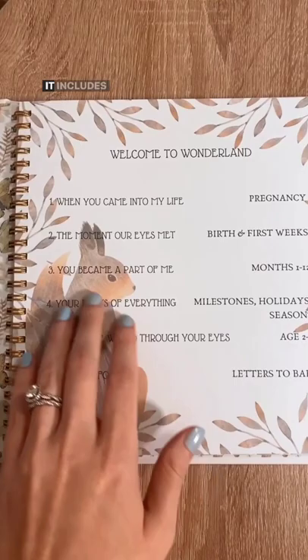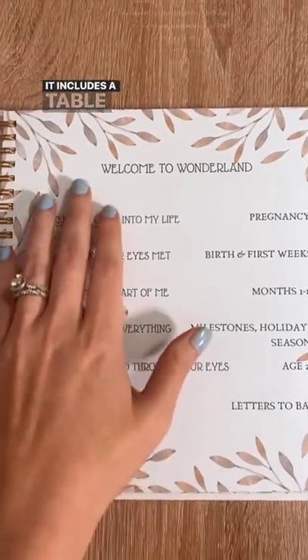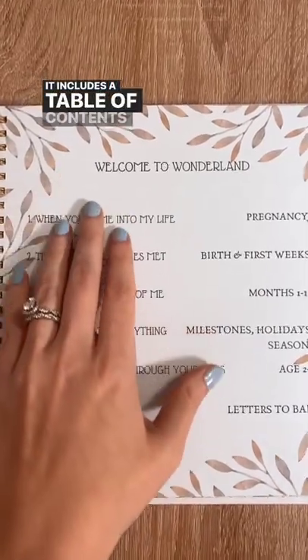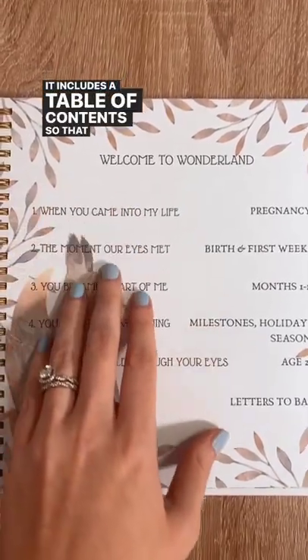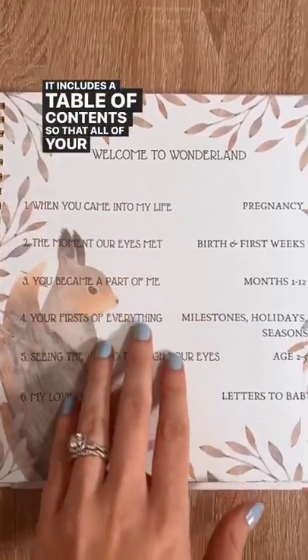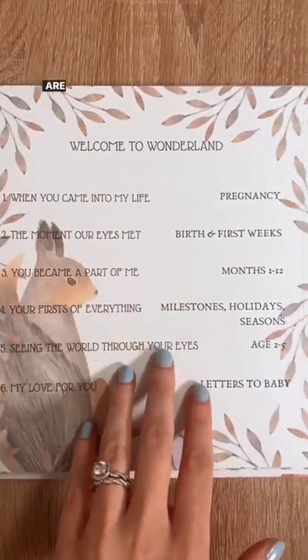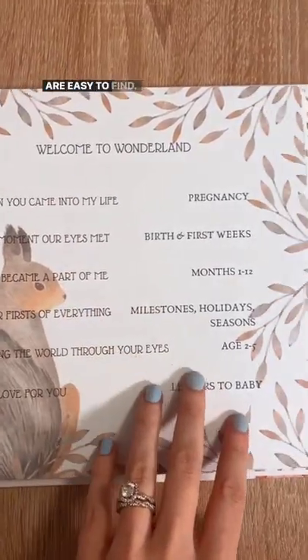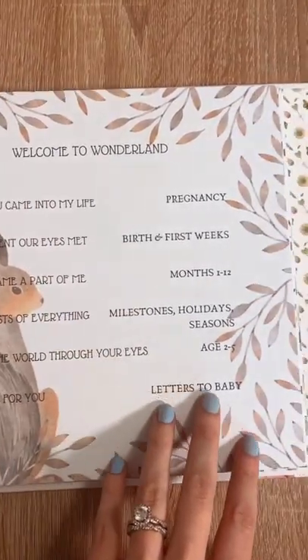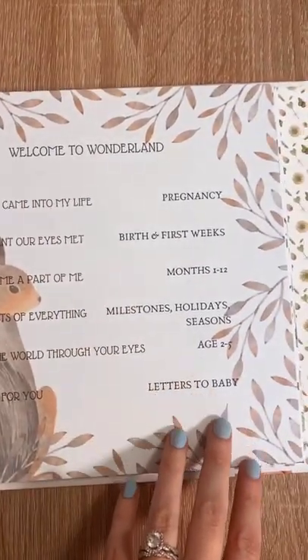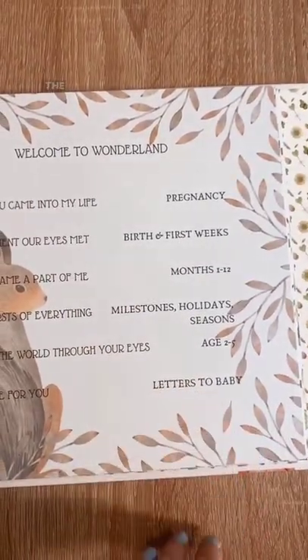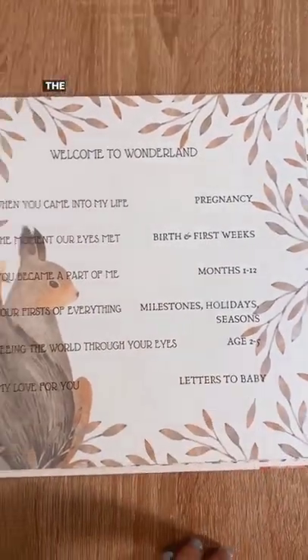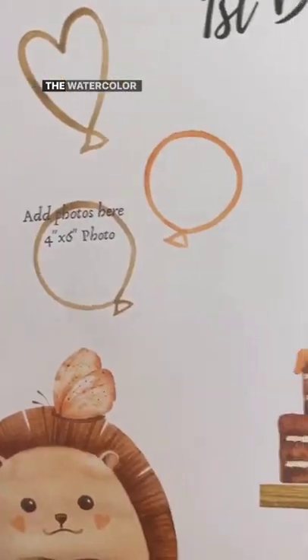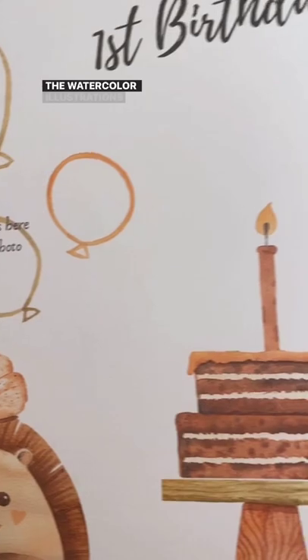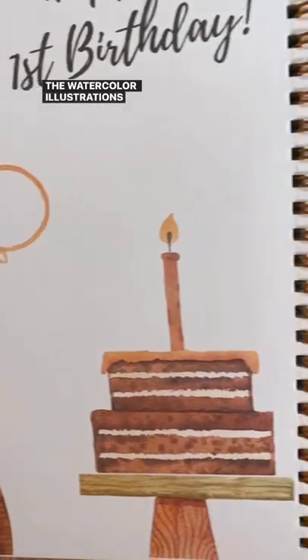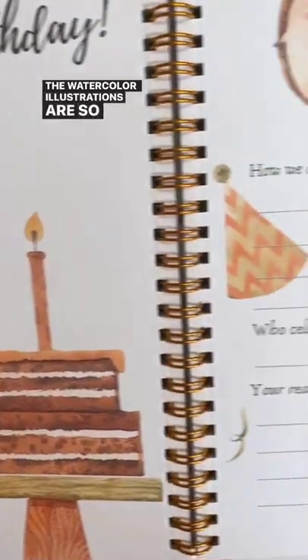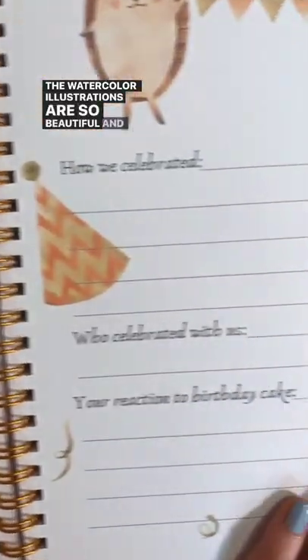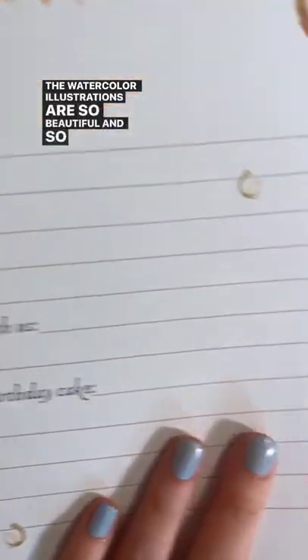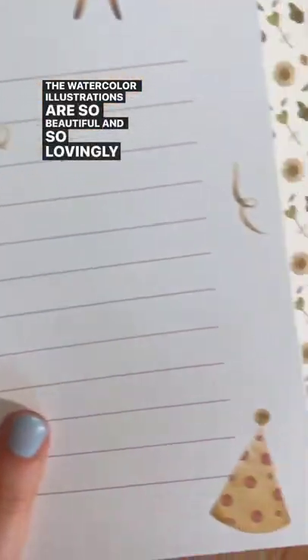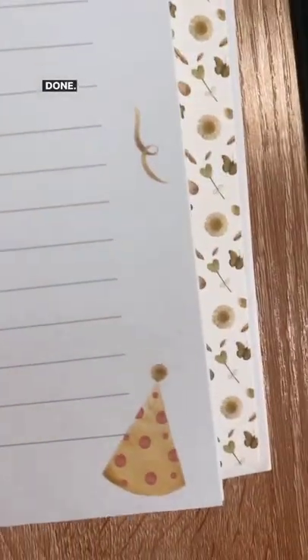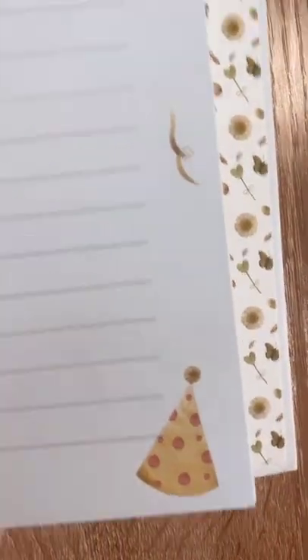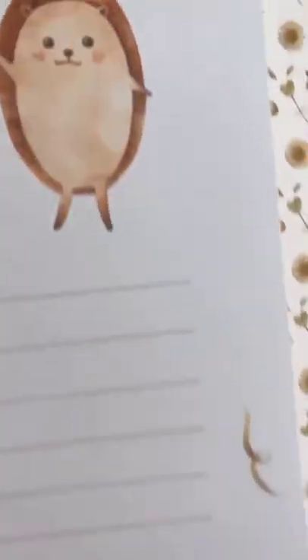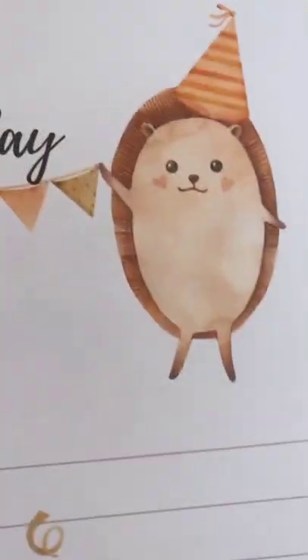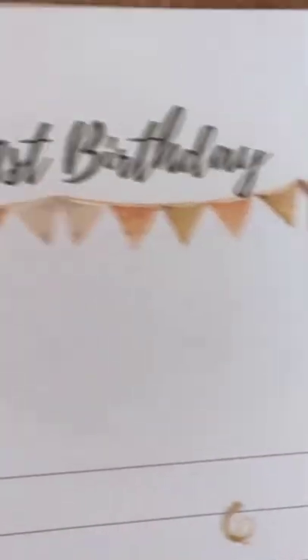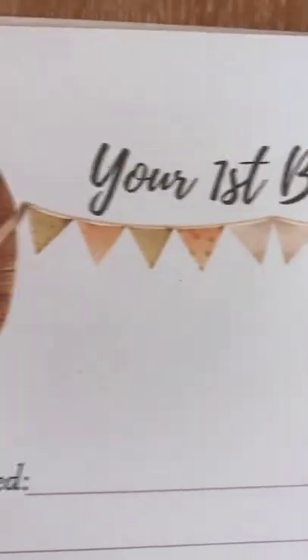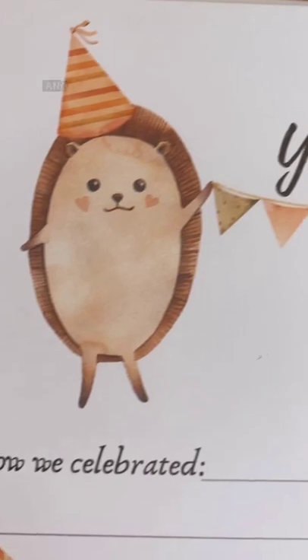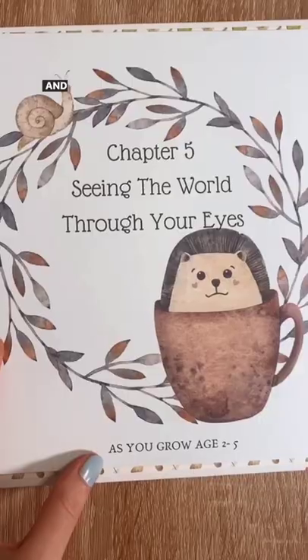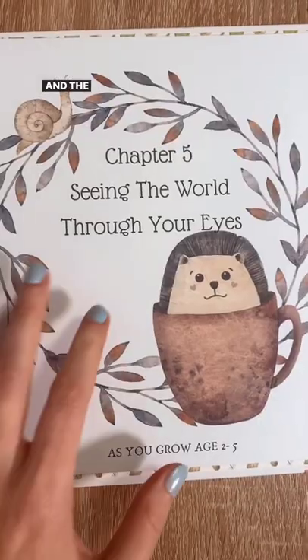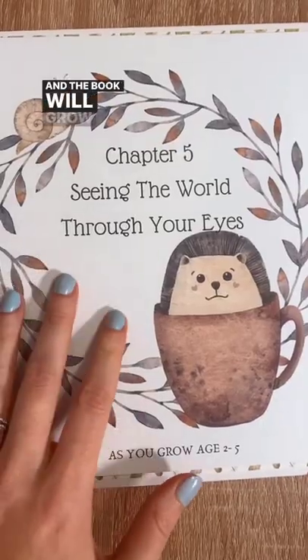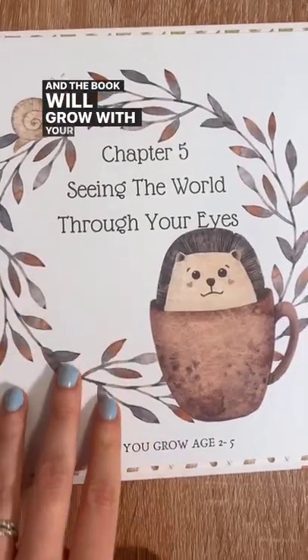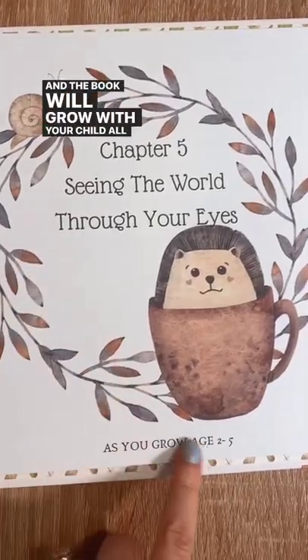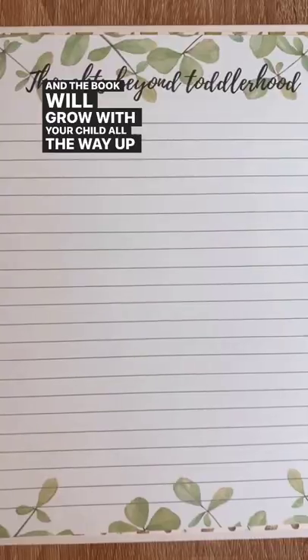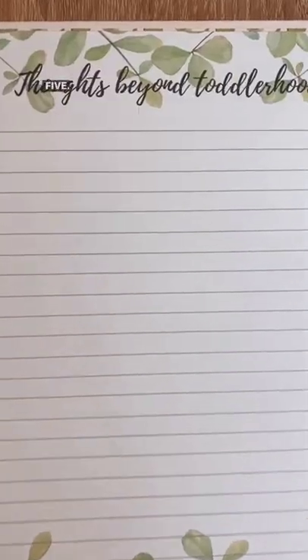It includes a table of contents so that all of your memories are easy to find. The watercolor illustrations are so beautiful and so lovingly done. And the book will grow with your child all the way up to age 5.